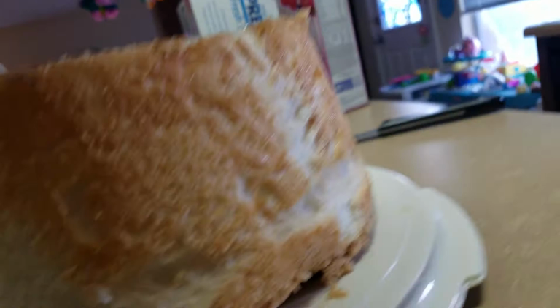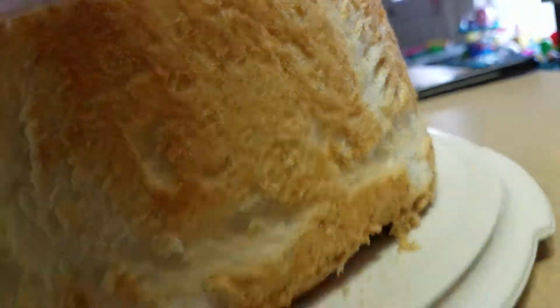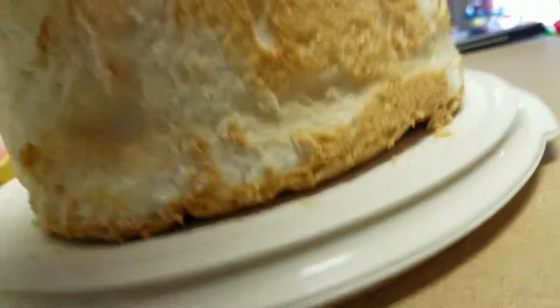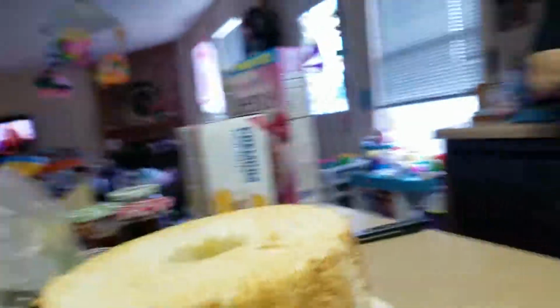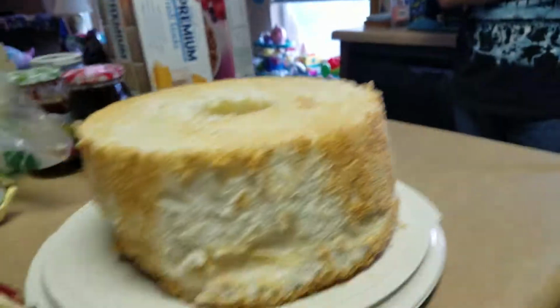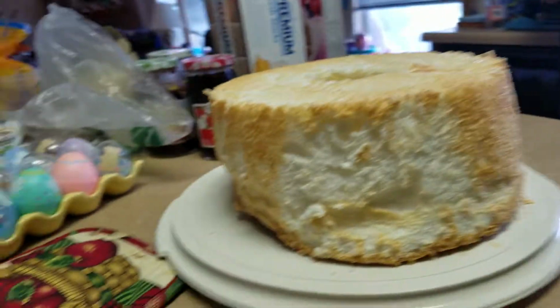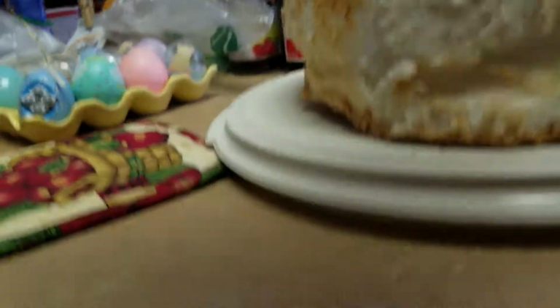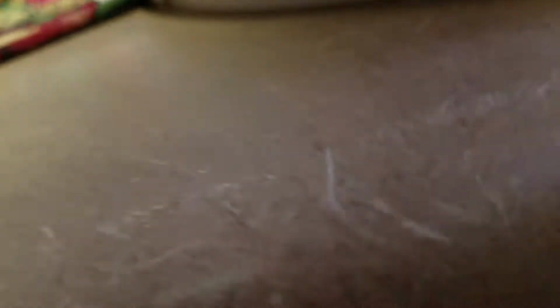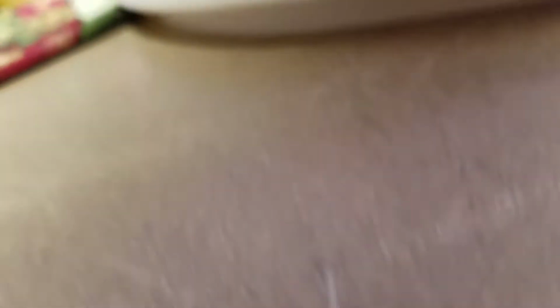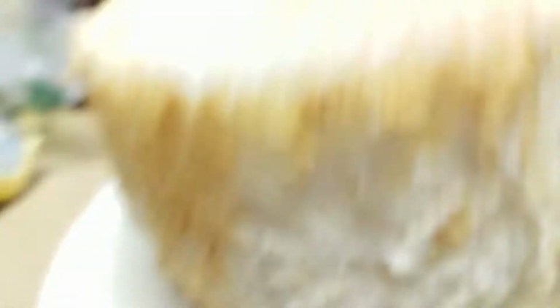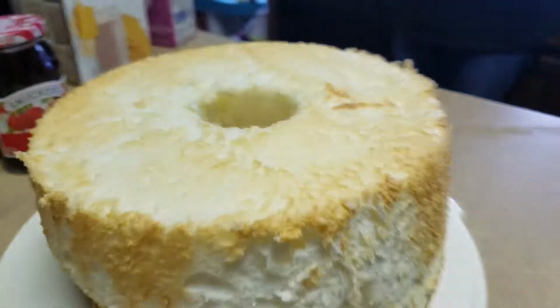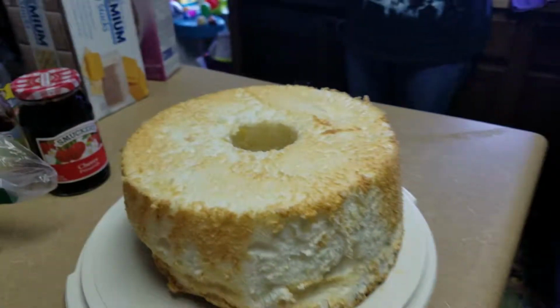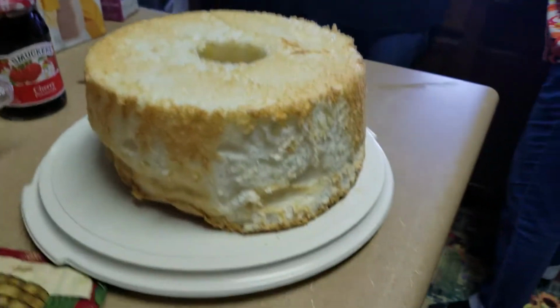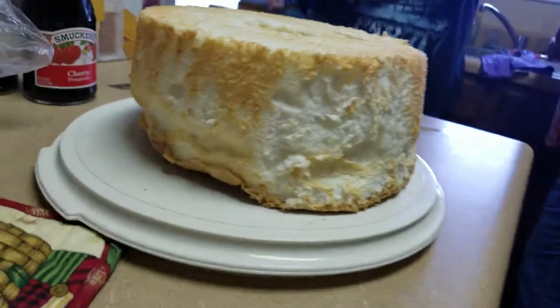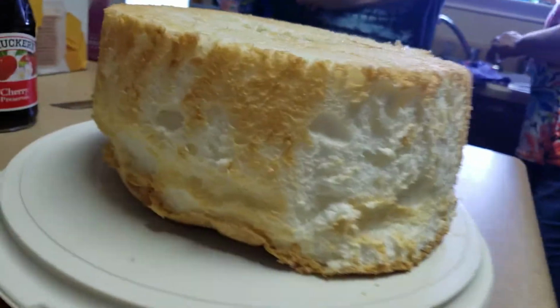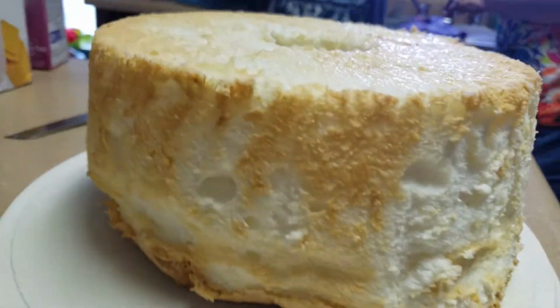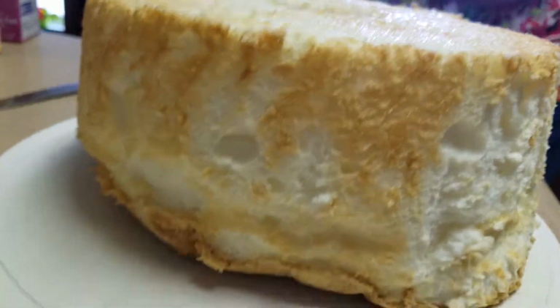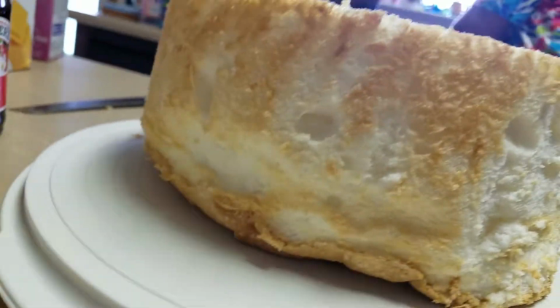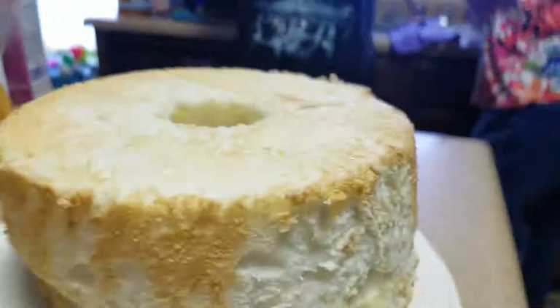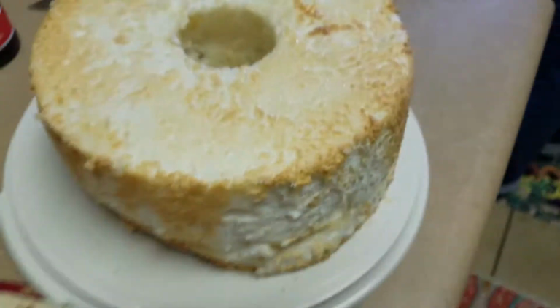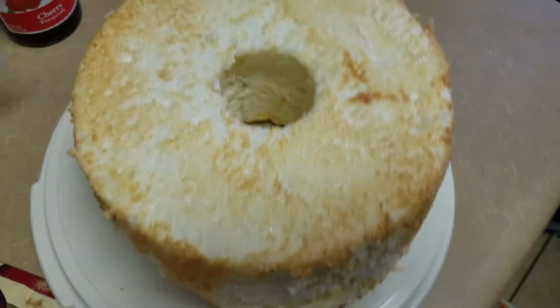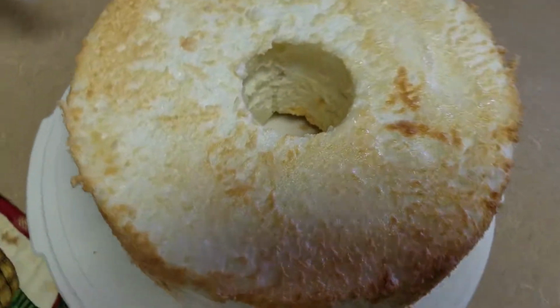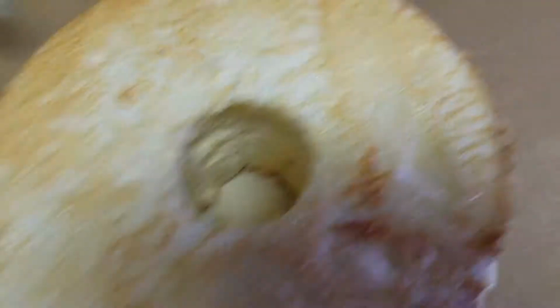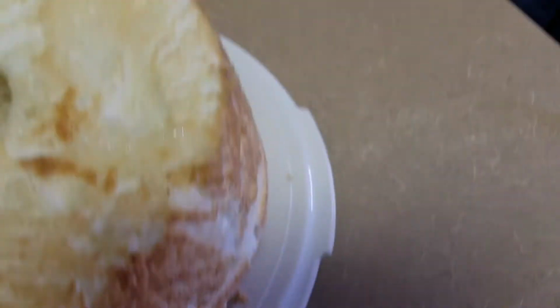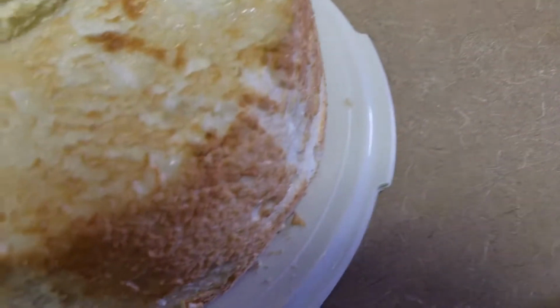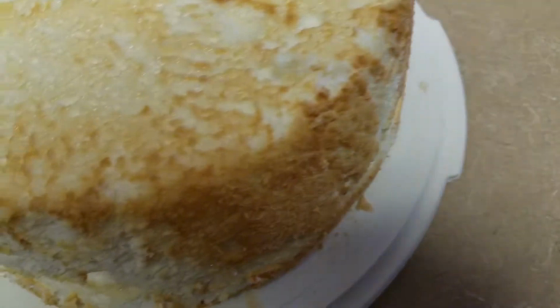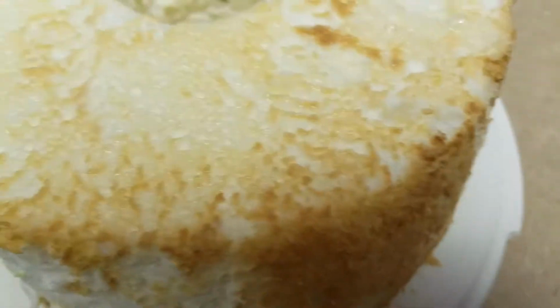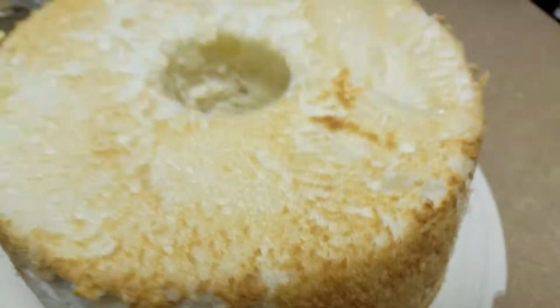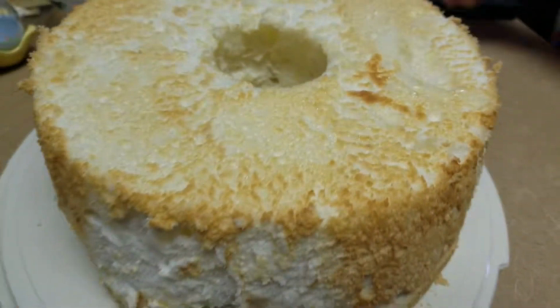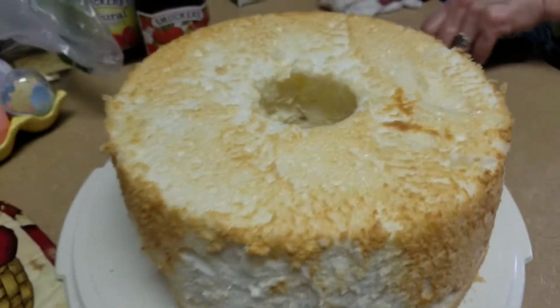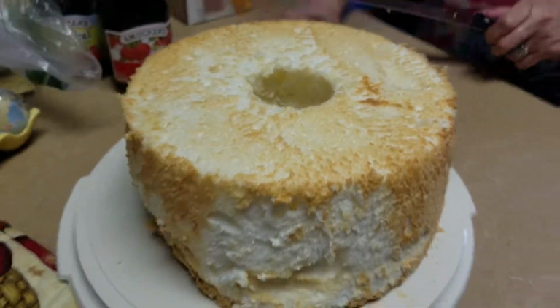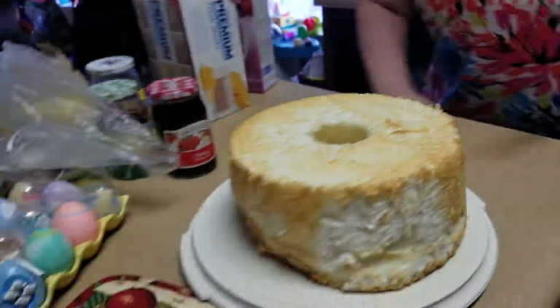I'll smell it. I won't smell it too close. Fill the center with whipped cream and strawberry. It looks wonderful. It looks delicious to me.